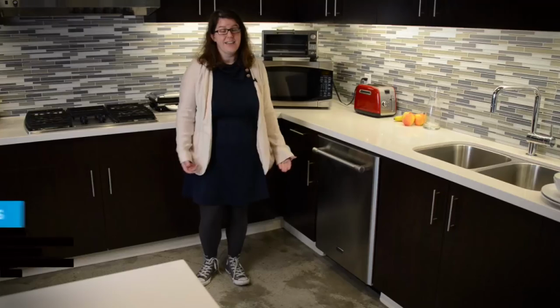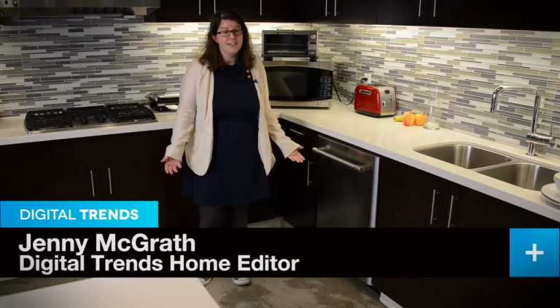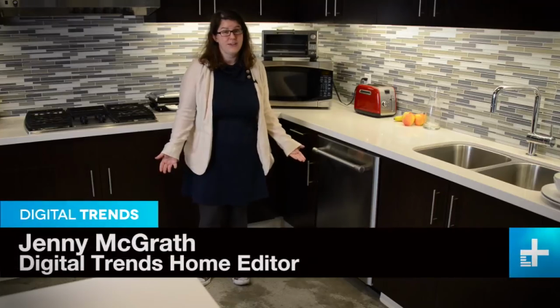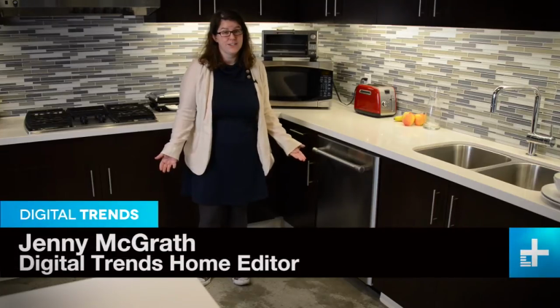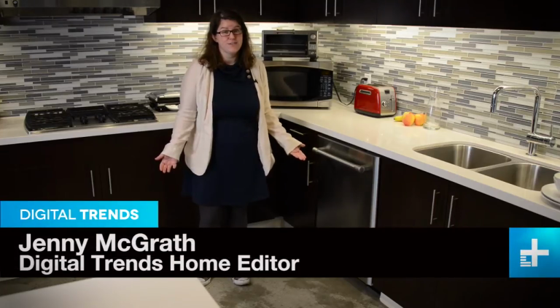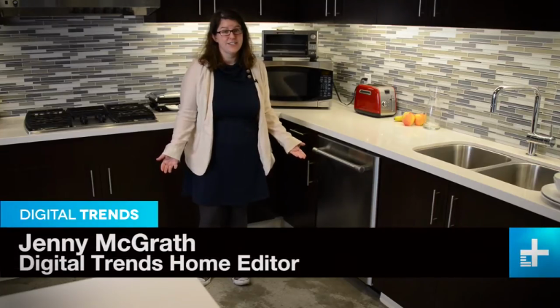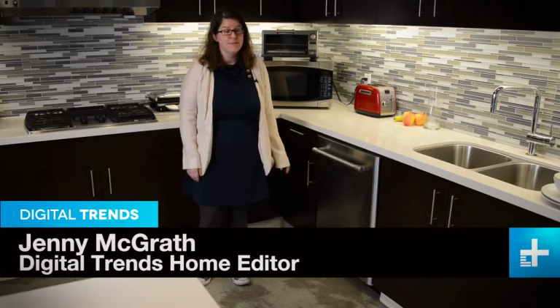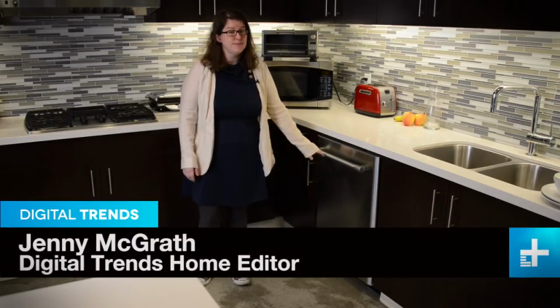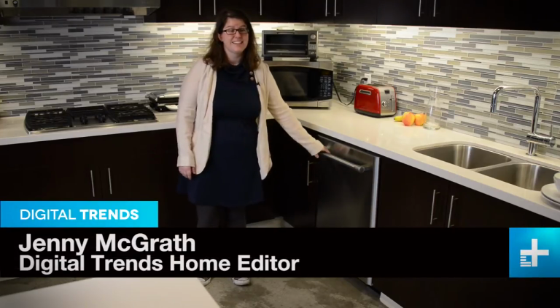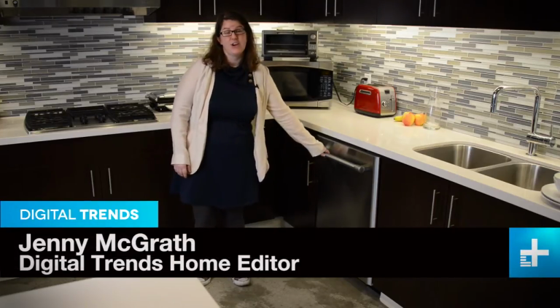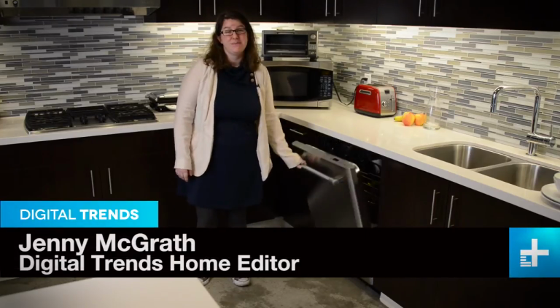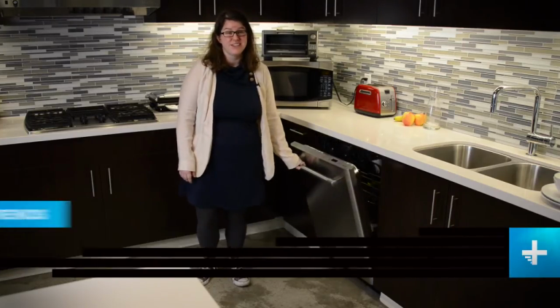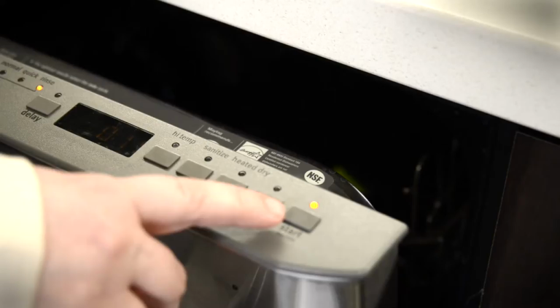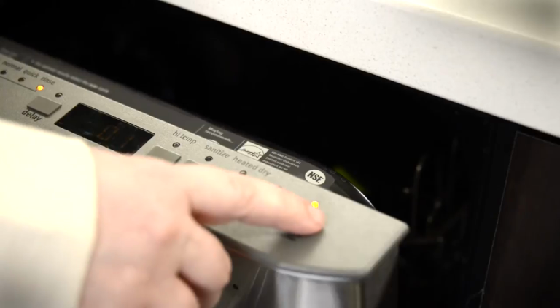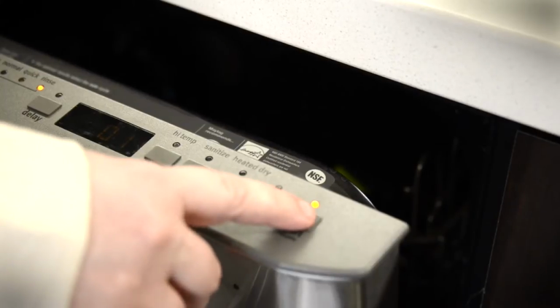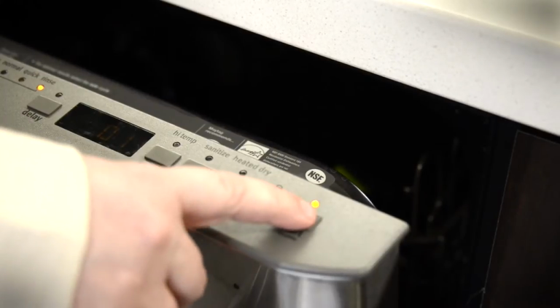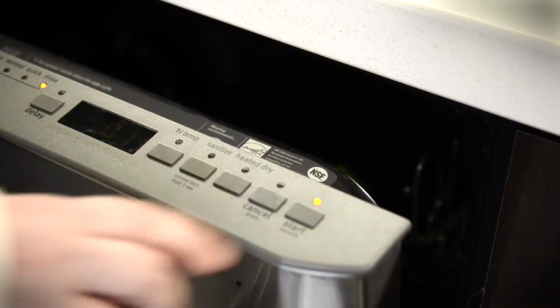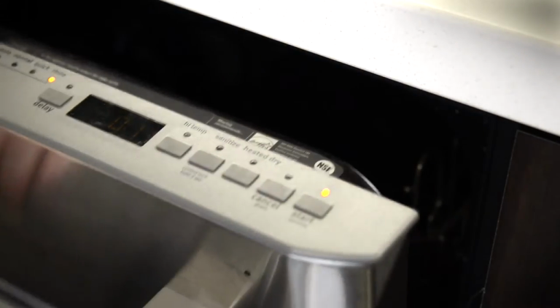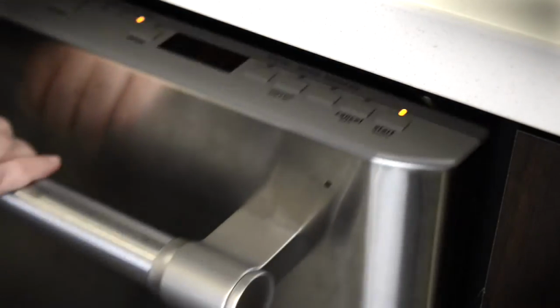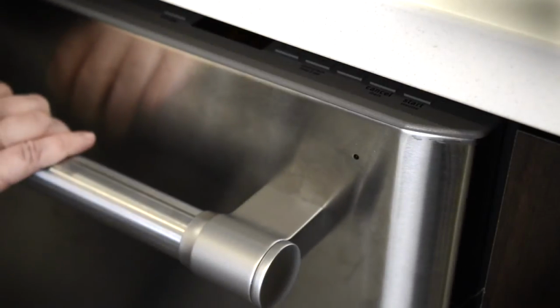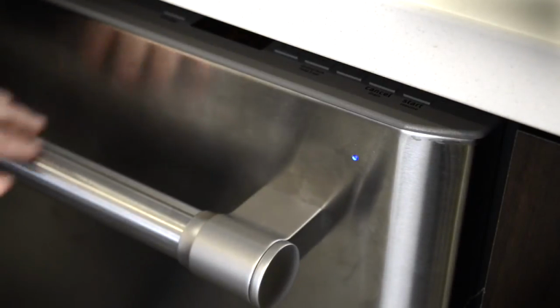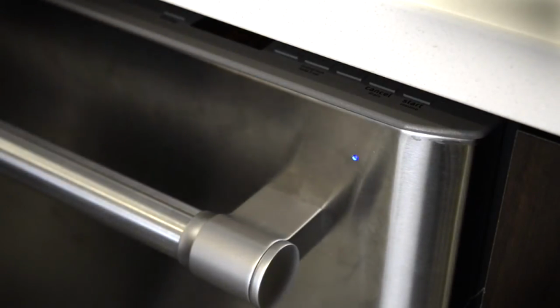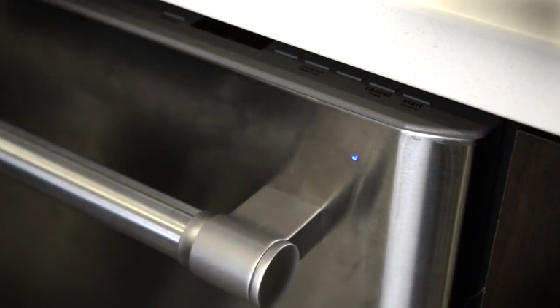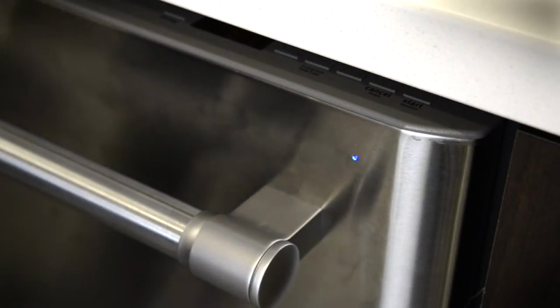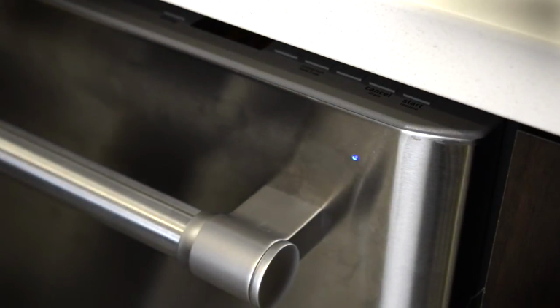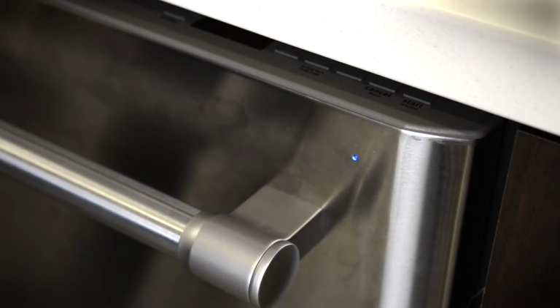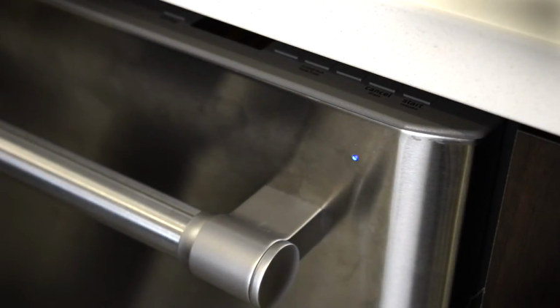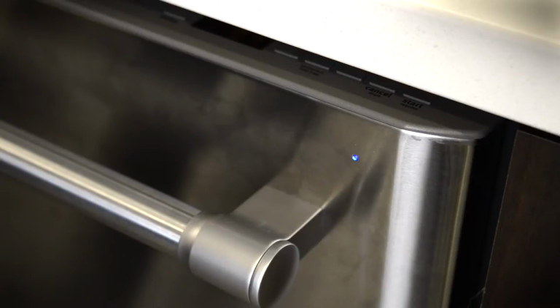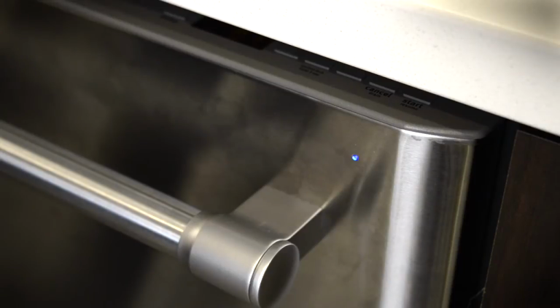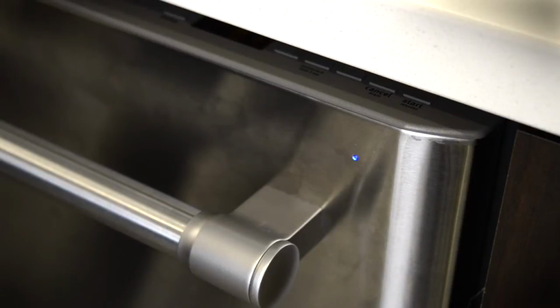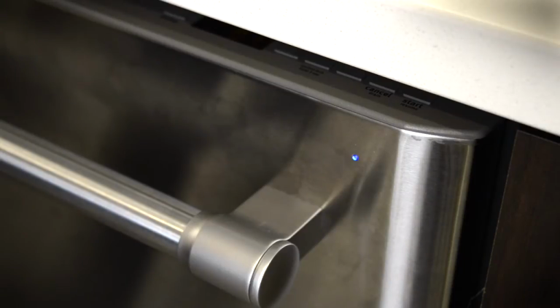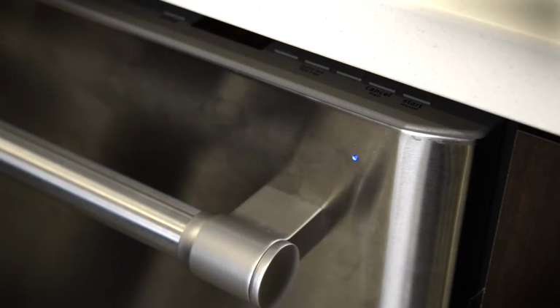That quiet is great for kitchen conversations, but sometimes you can accidentally open it mid-cycle. To solve this problem, Maytag added a little light on the front of the dishwasher. It's blue when the cycle is running and then turns green when the dishwasher is done.